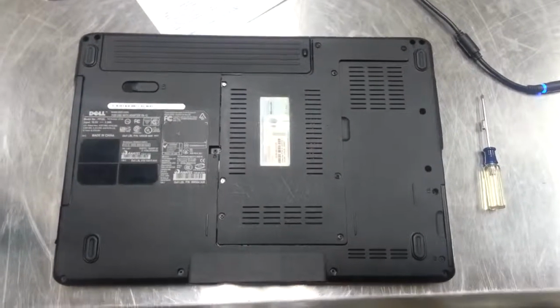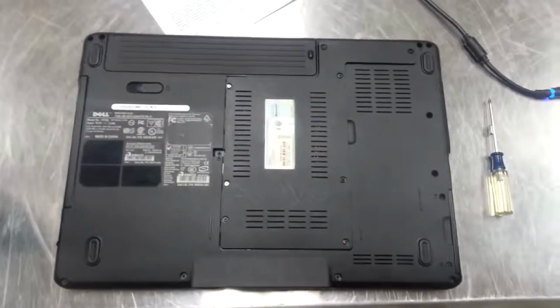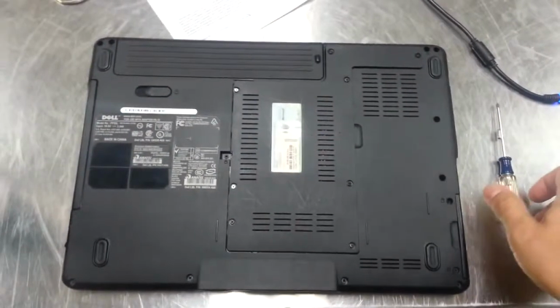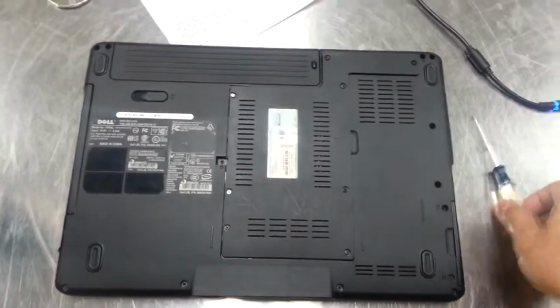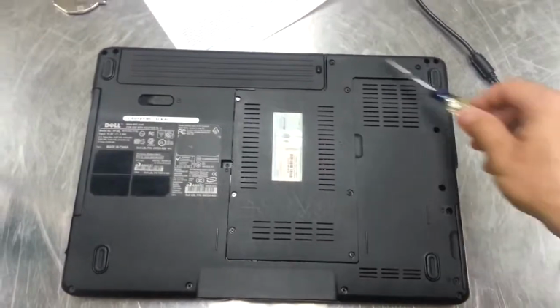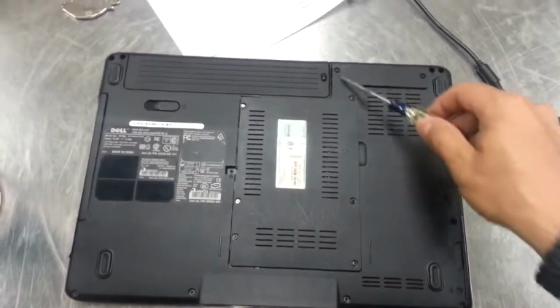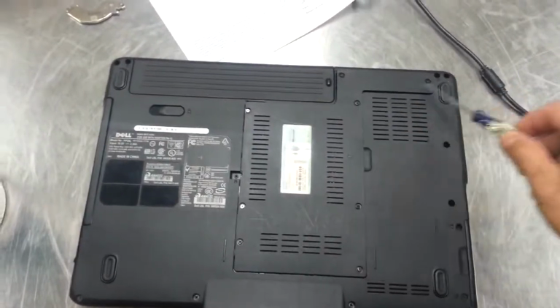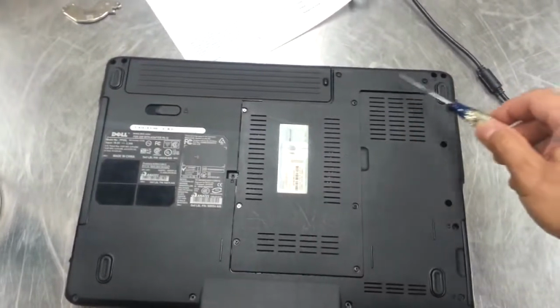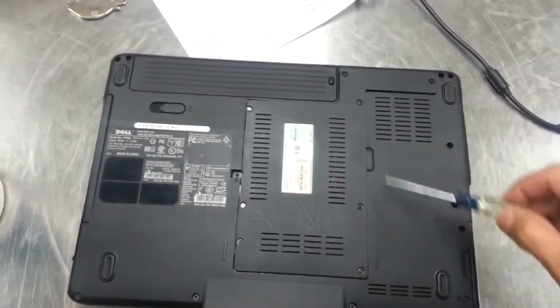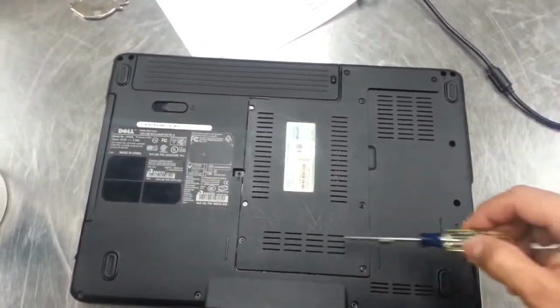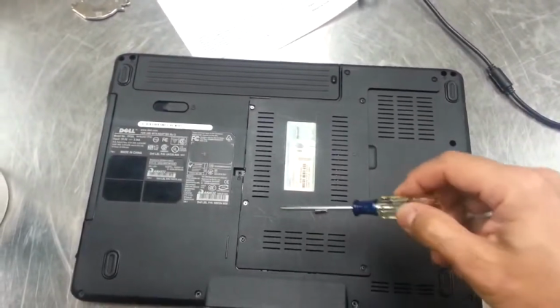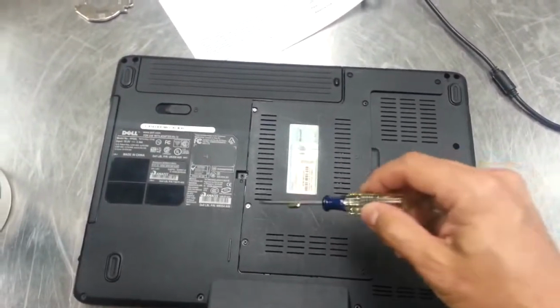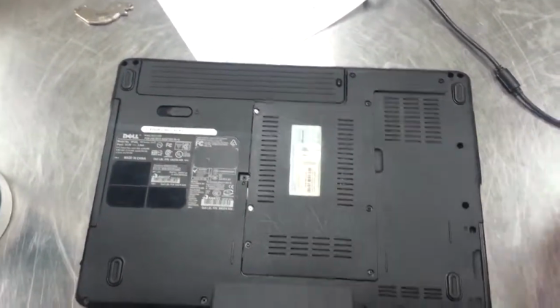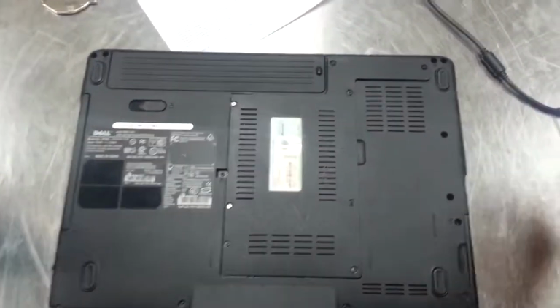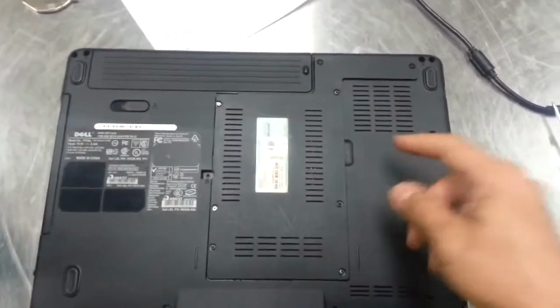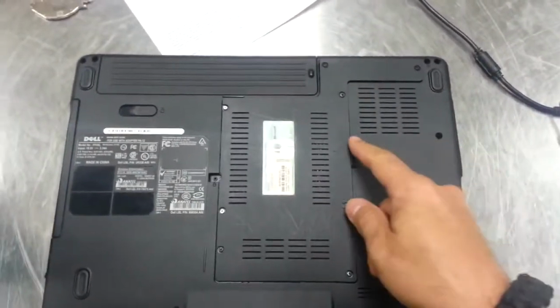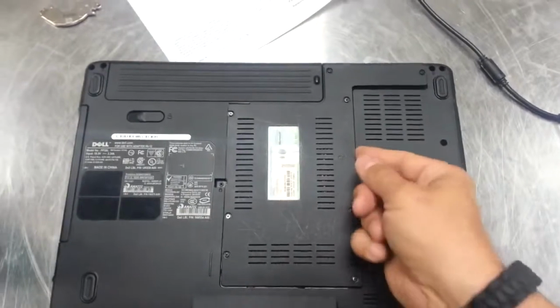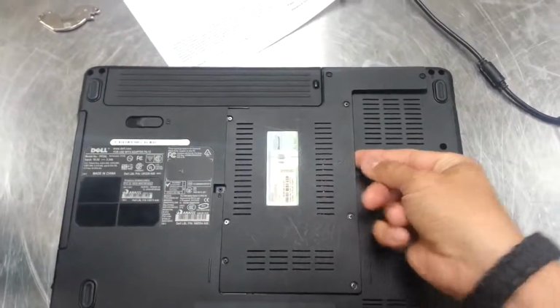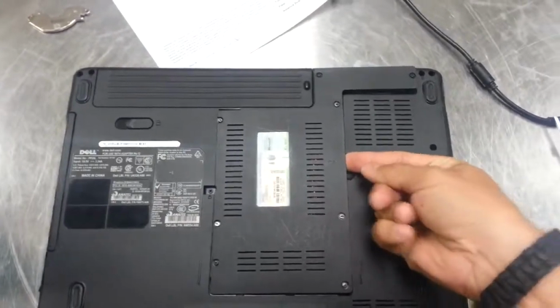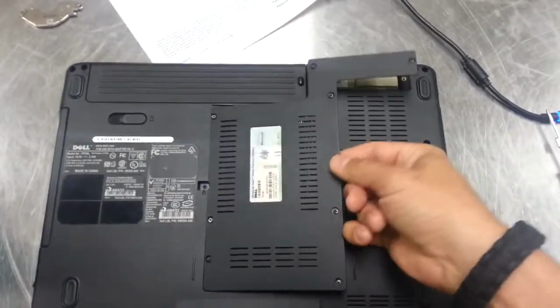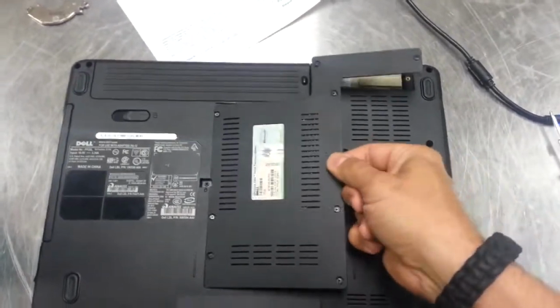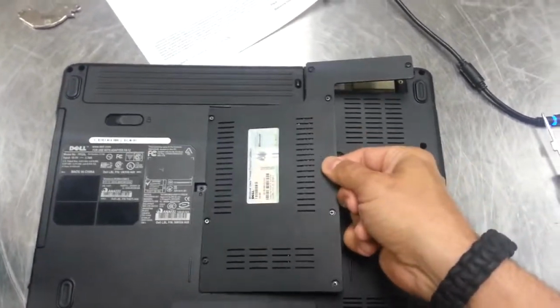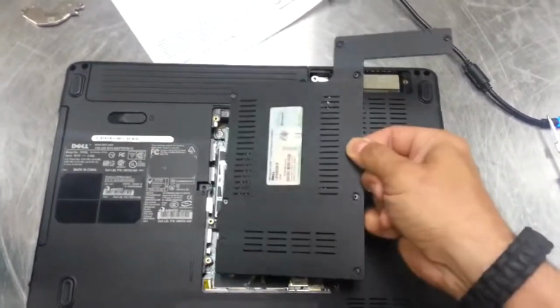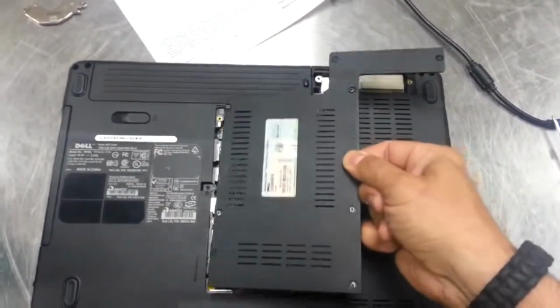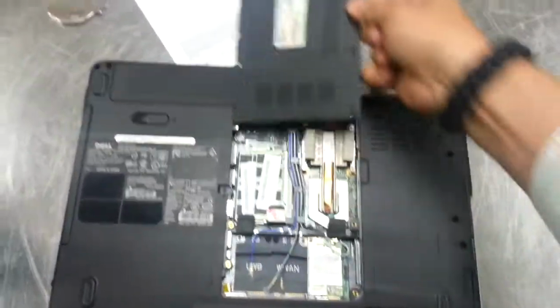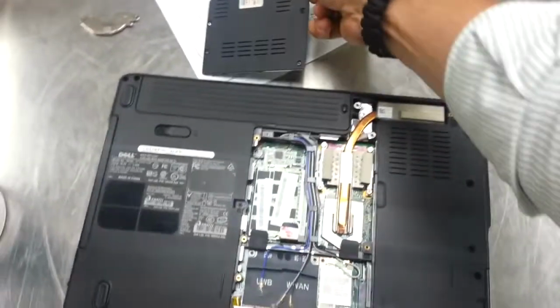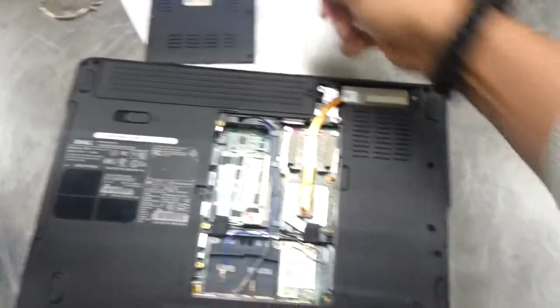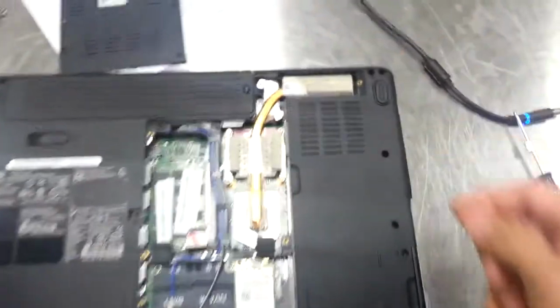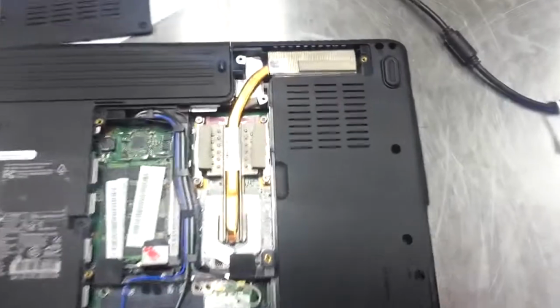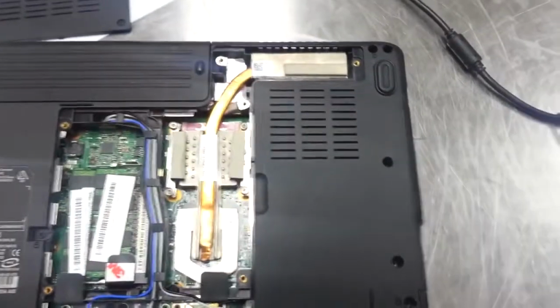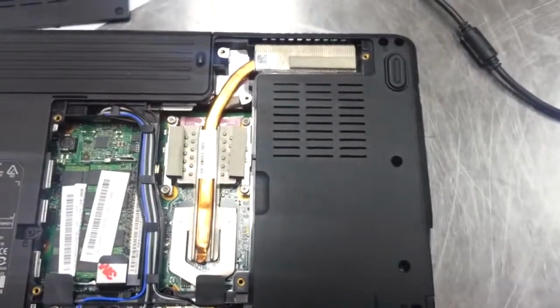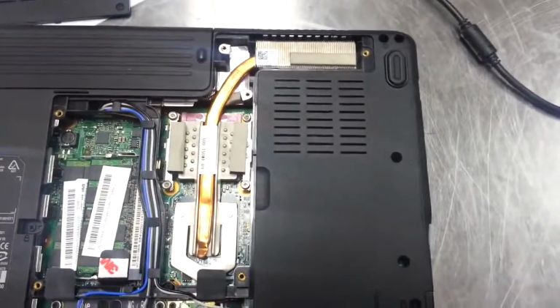First, flip it over and you'll see a whole bunch of screws on this little plastic cover here. Undo these screws and then put your finger under here and it'll kind of snap off. Remove that and you're gonna get to the heat sink area.